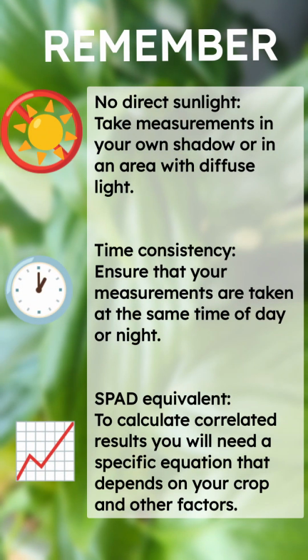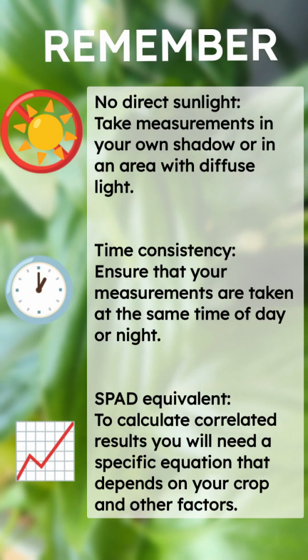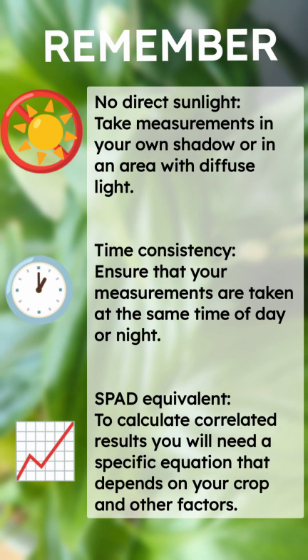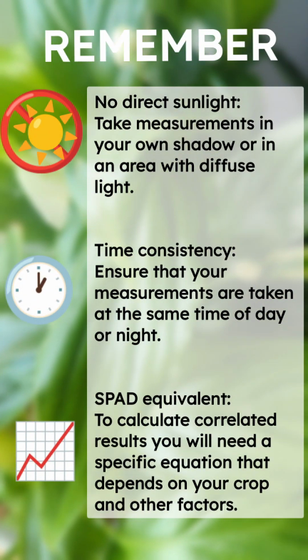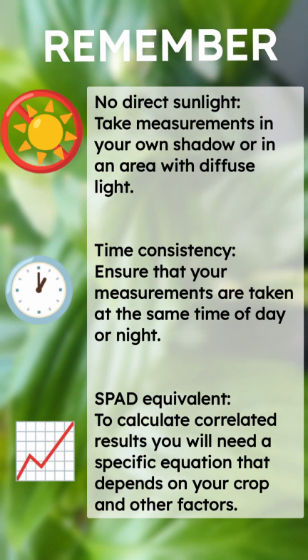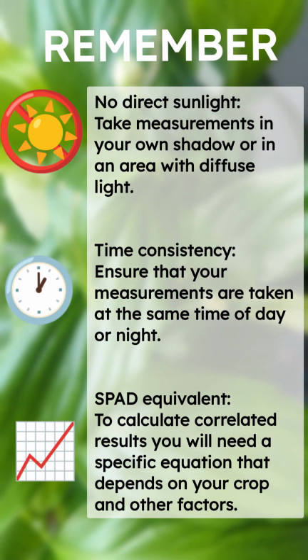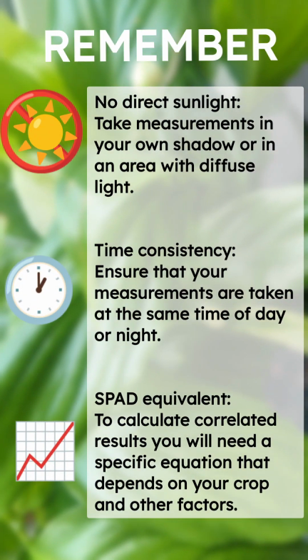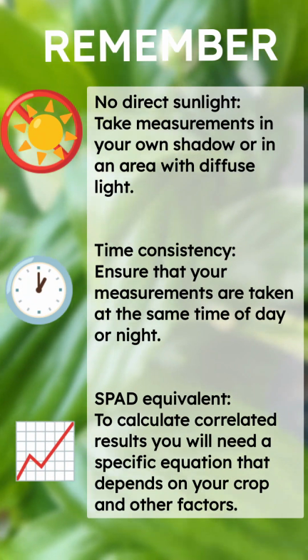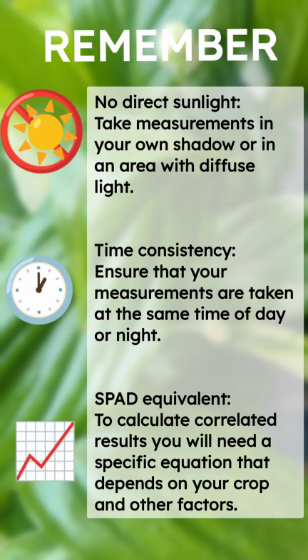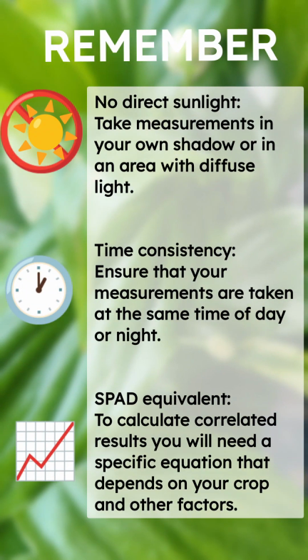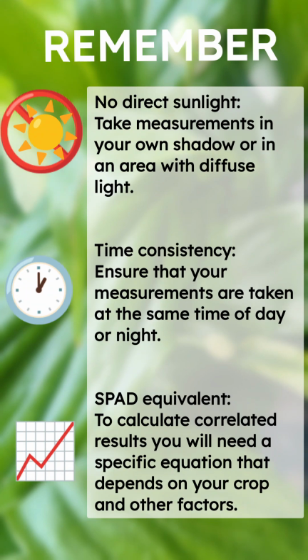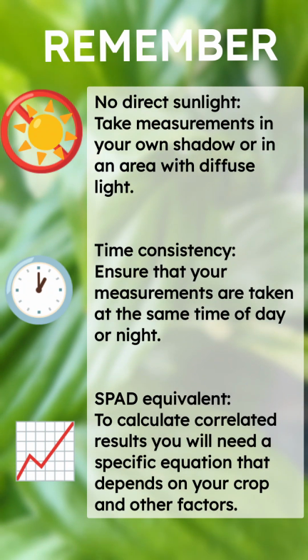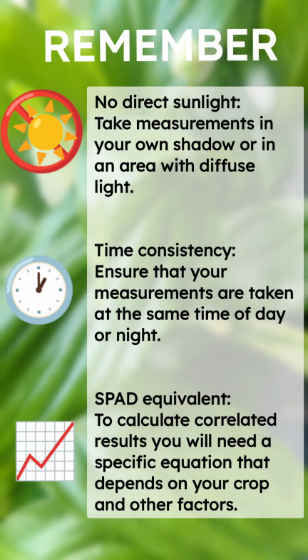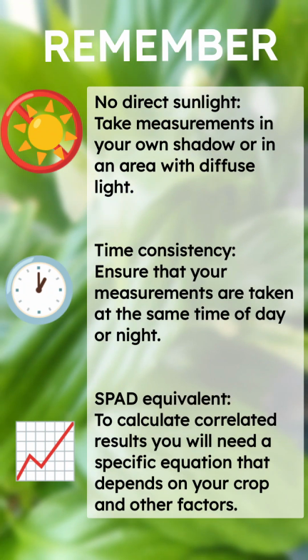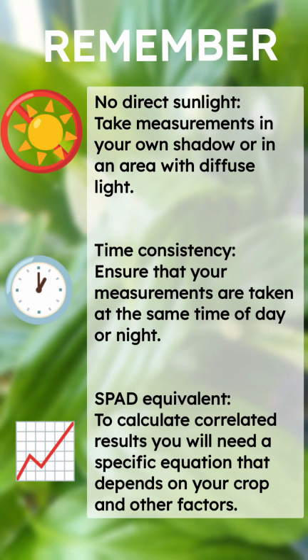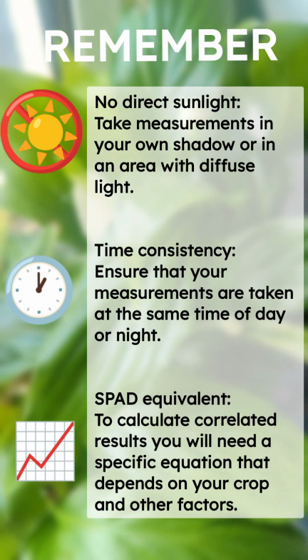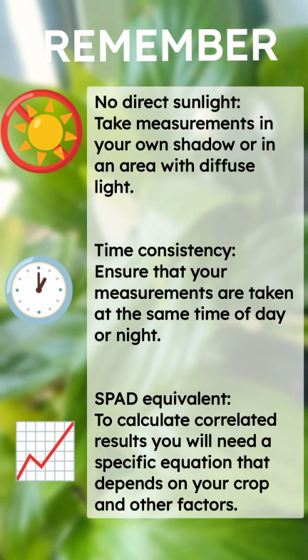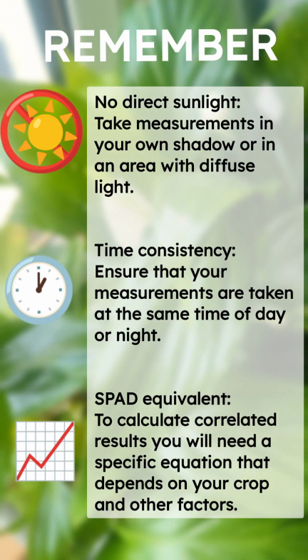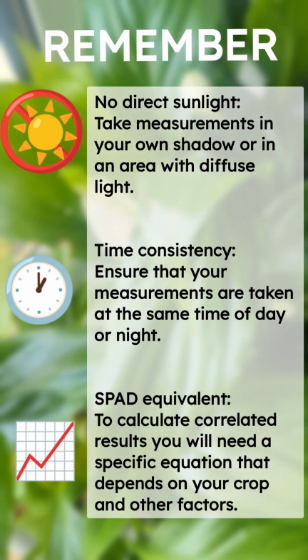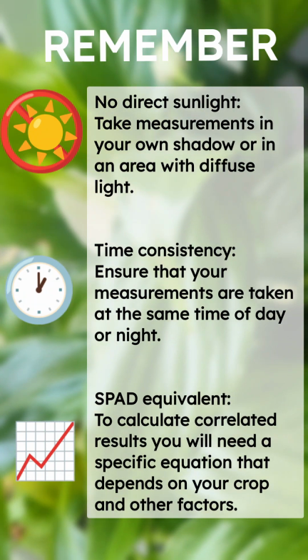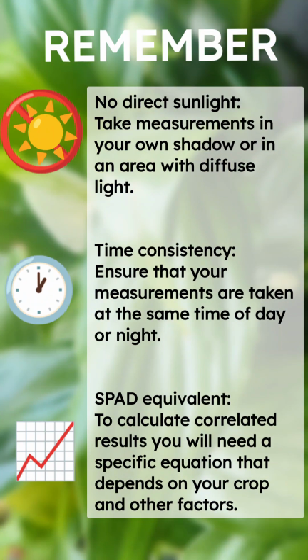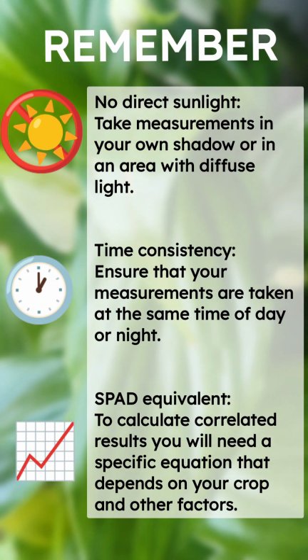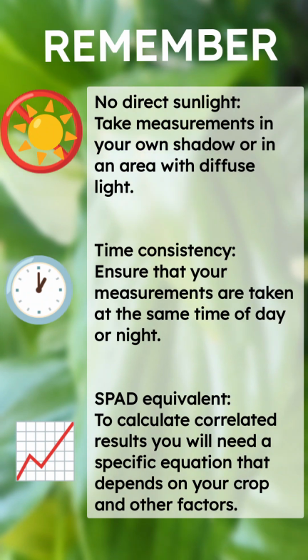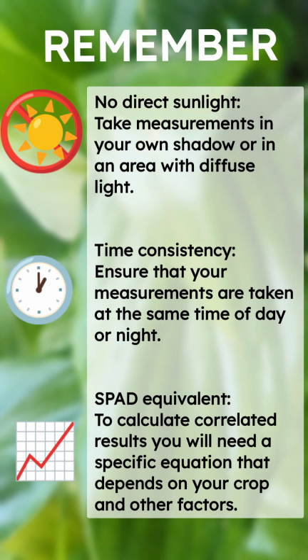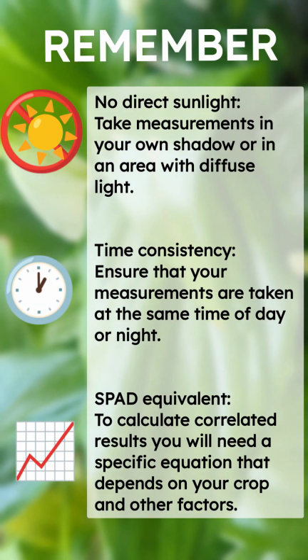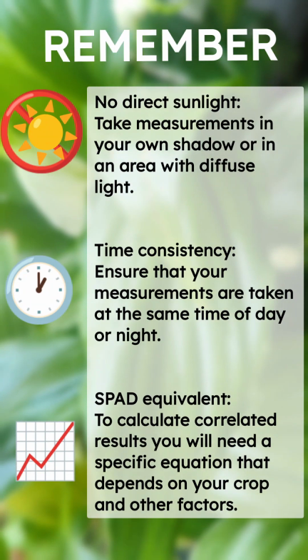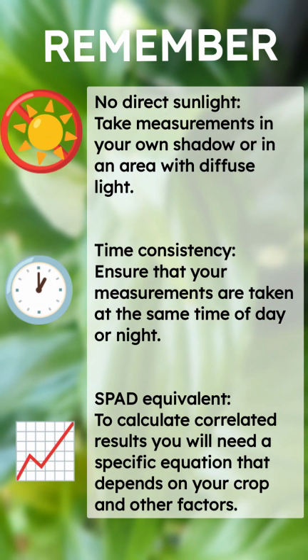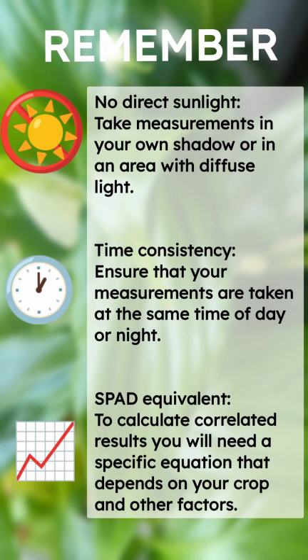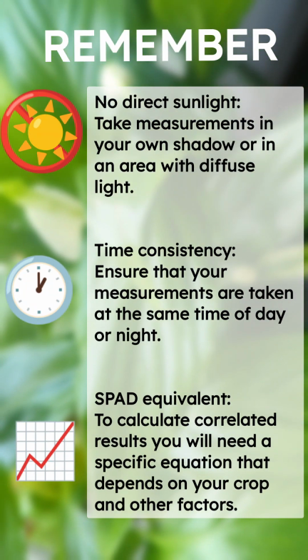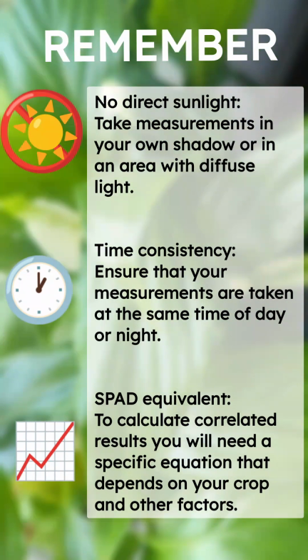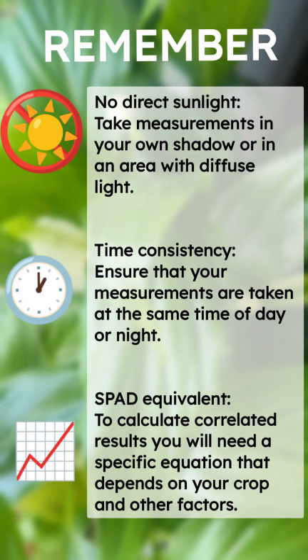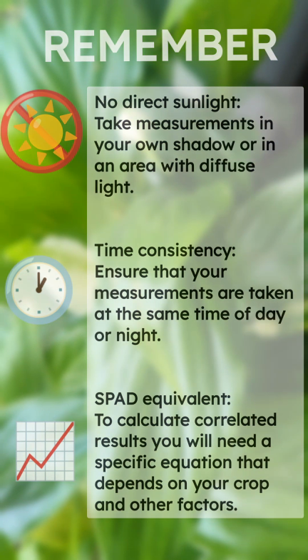Take measurements in an area with diffuse light or in your own shadow, as direct sunlight can affect the readings. Maintain time consistency and calculate spot equivalent results using a specific equation relevant for your crops.